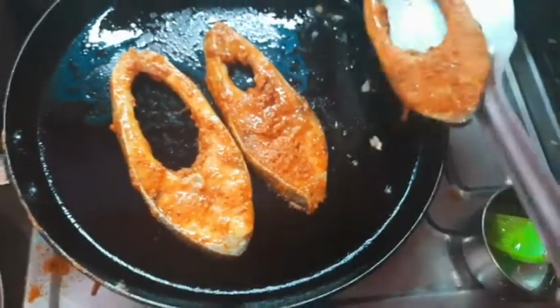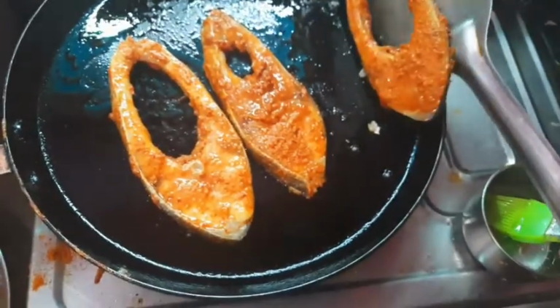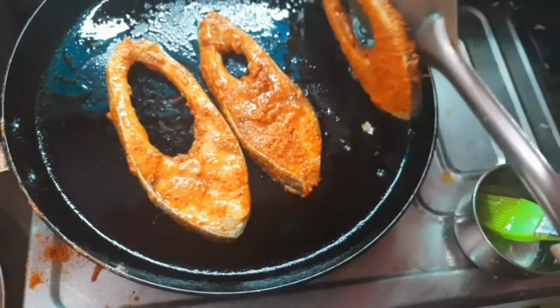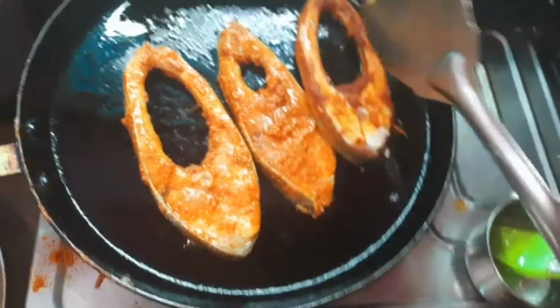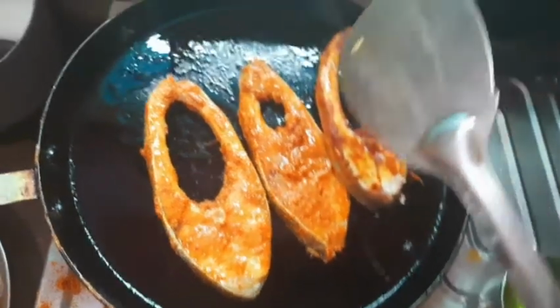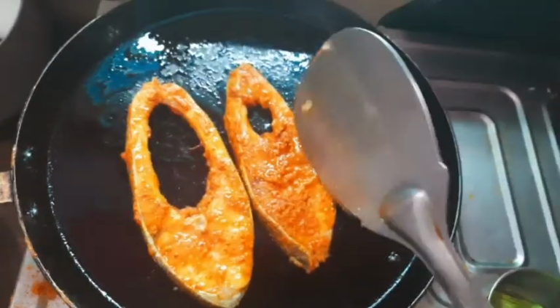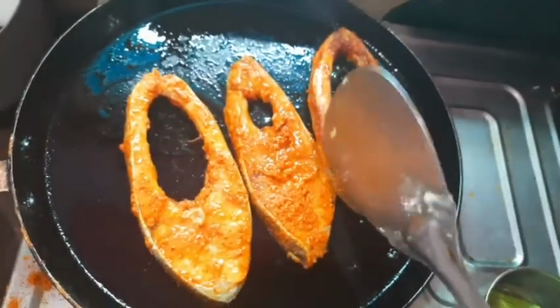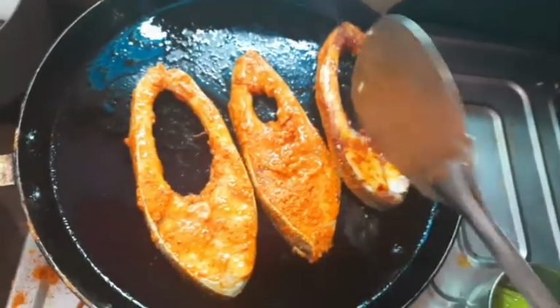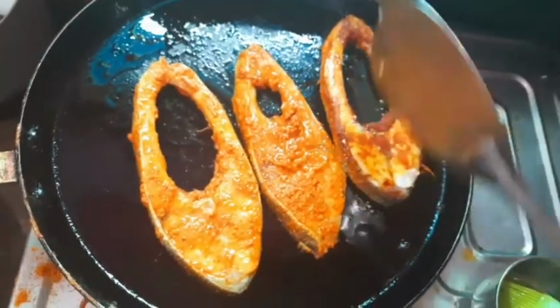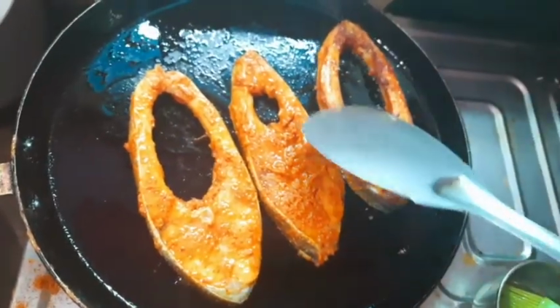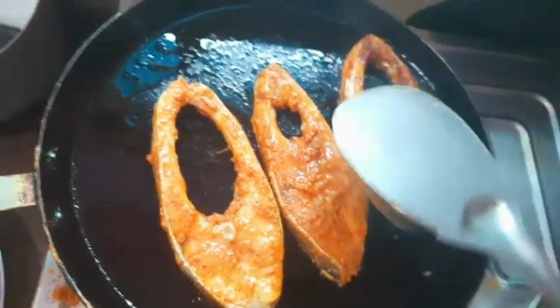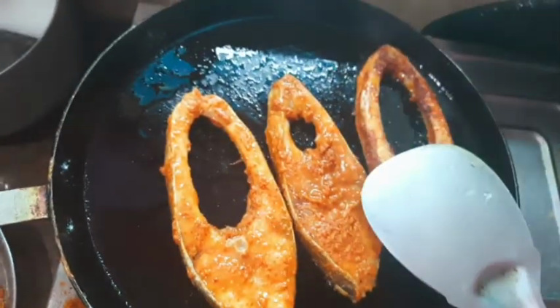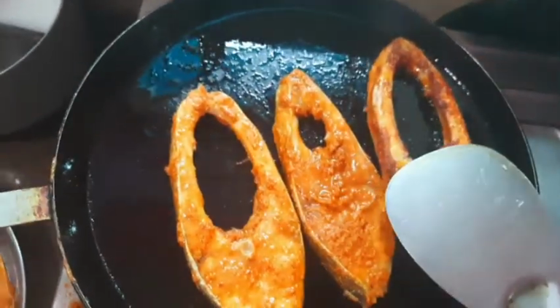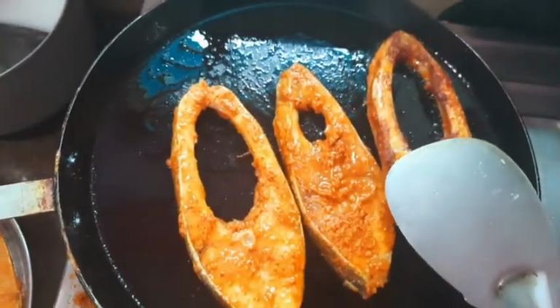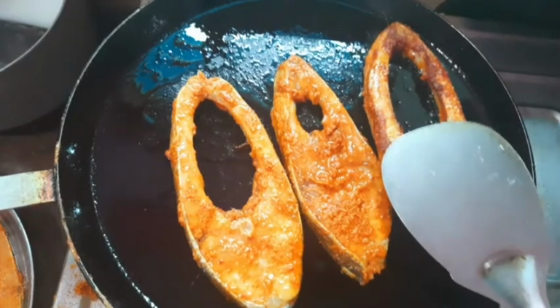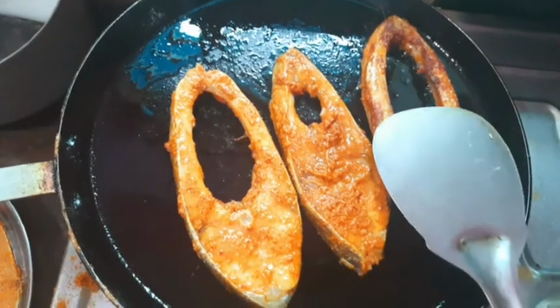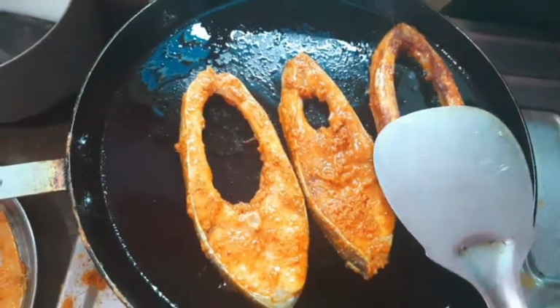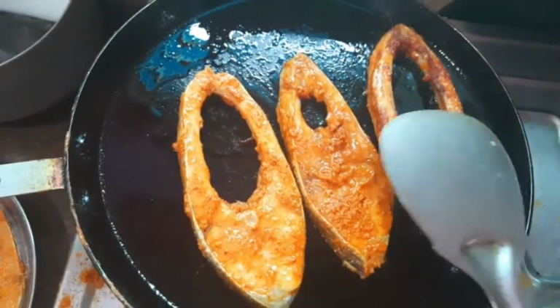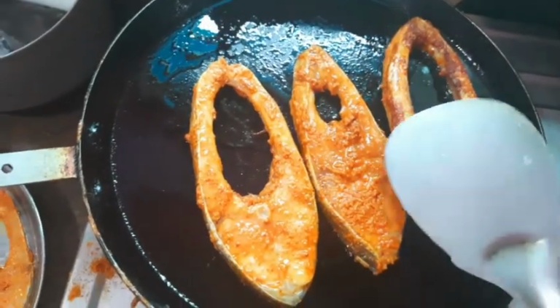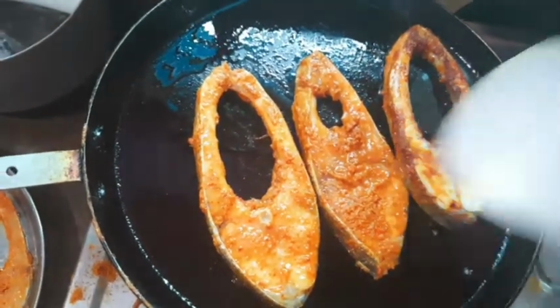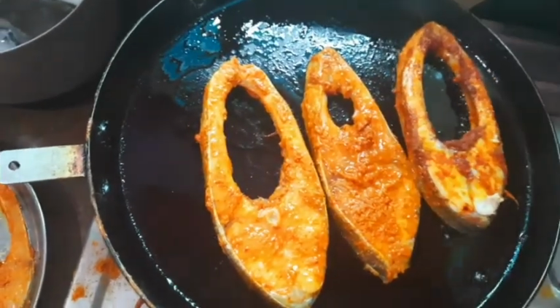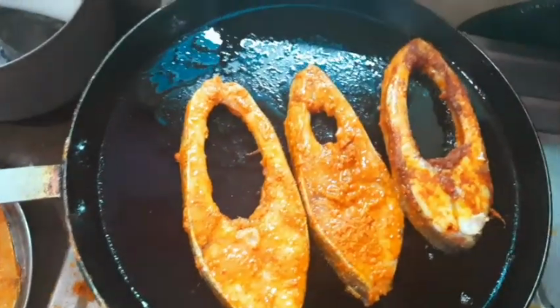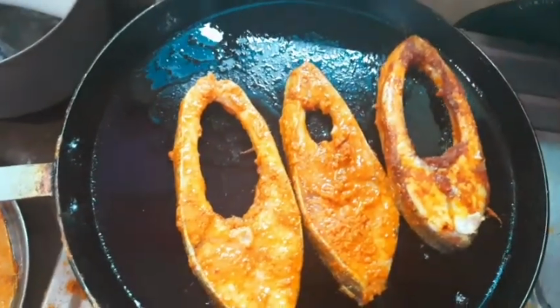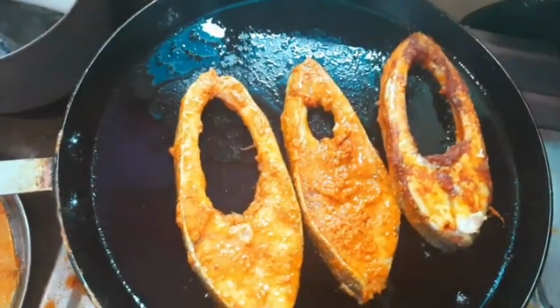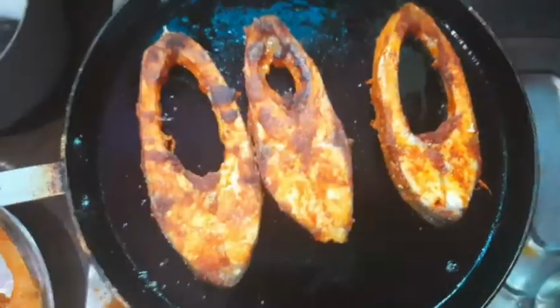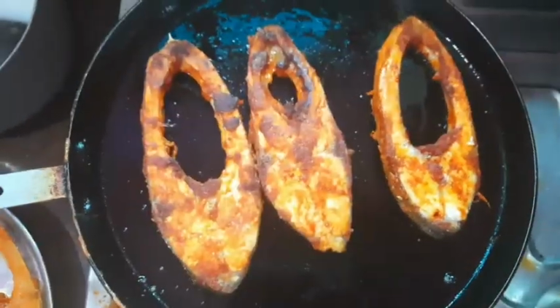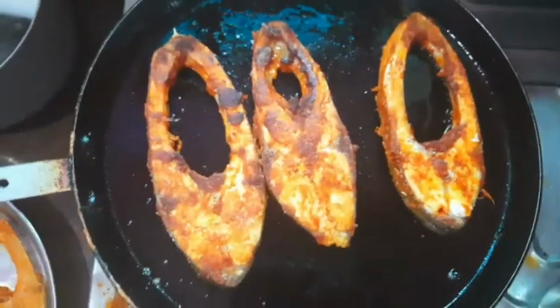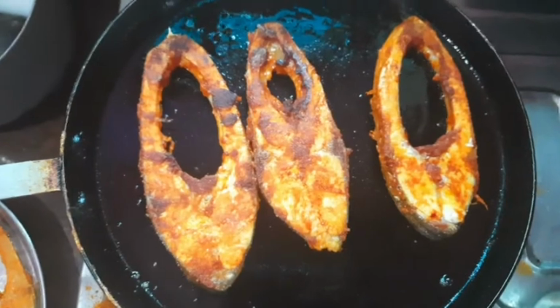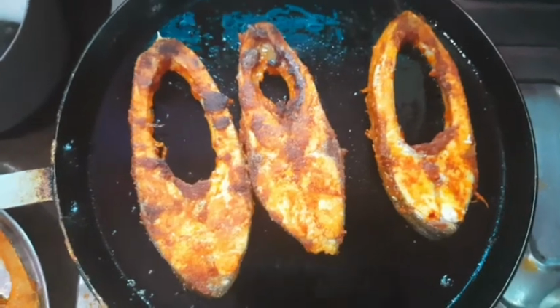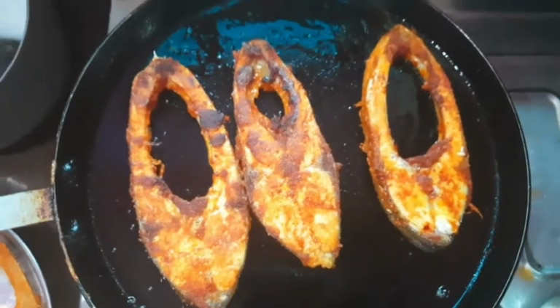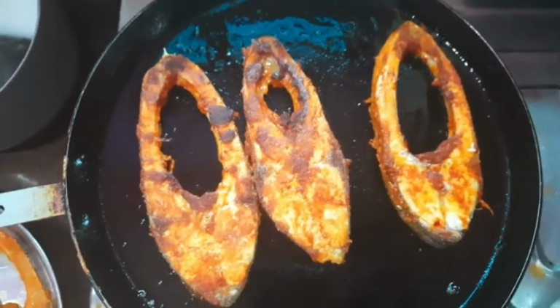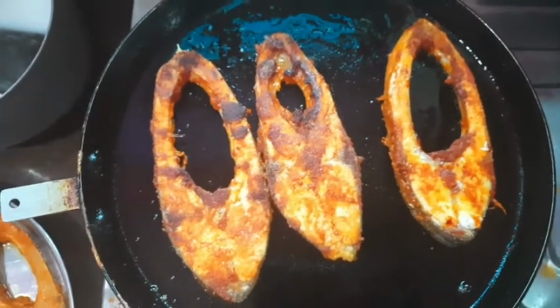You can see the masala in the middle of the pan. The full masala is made in the pan. Fry it in the pan: 30 seconds on high flame, then 1 and a half to 2 minutes on low to medium flame.